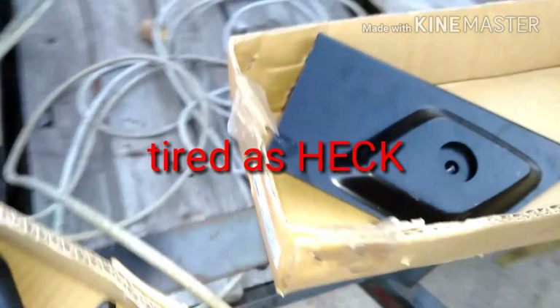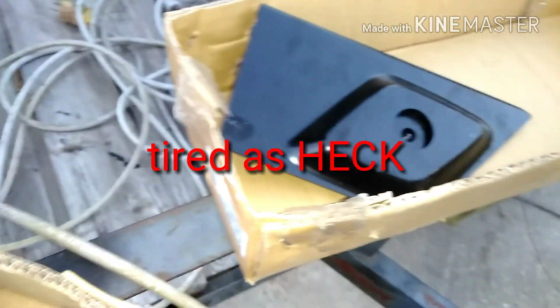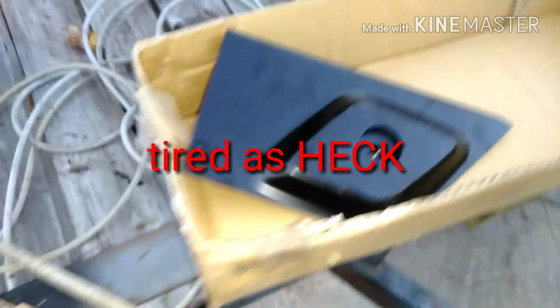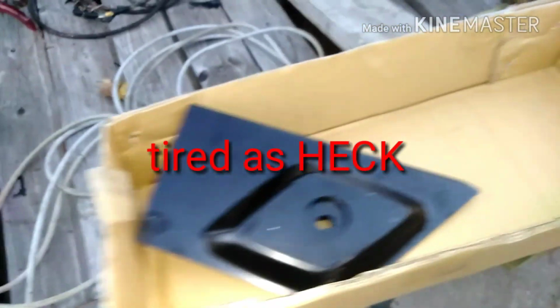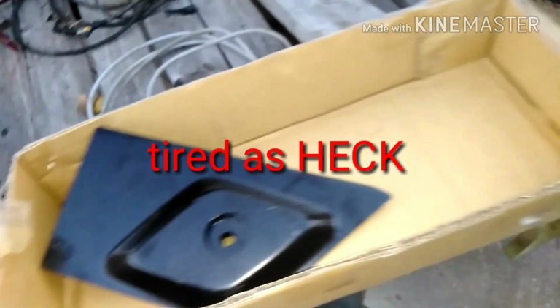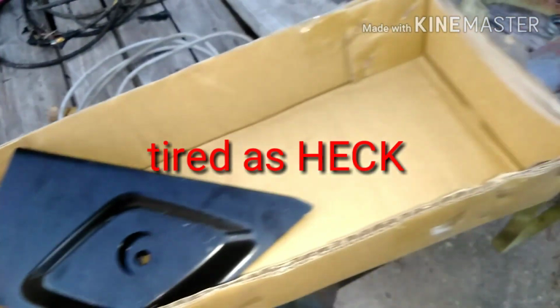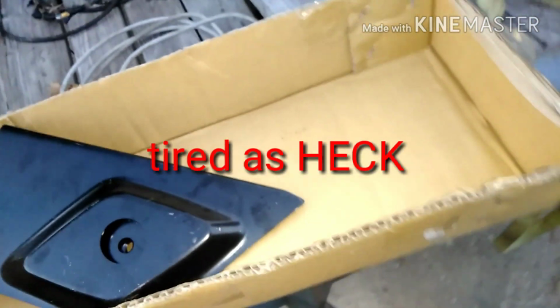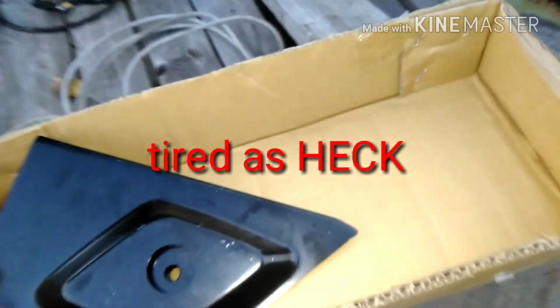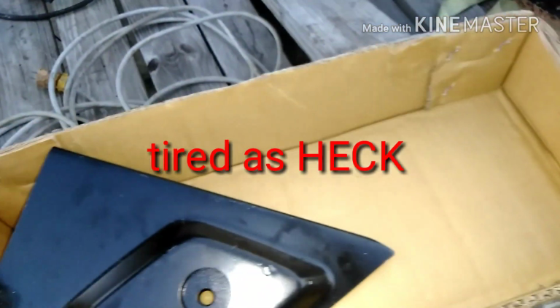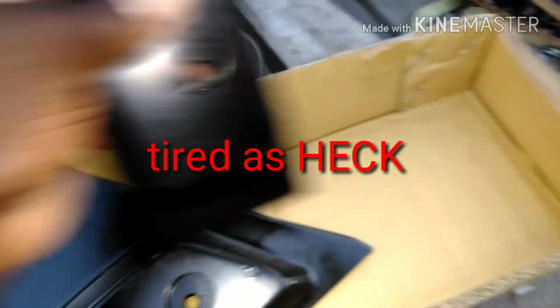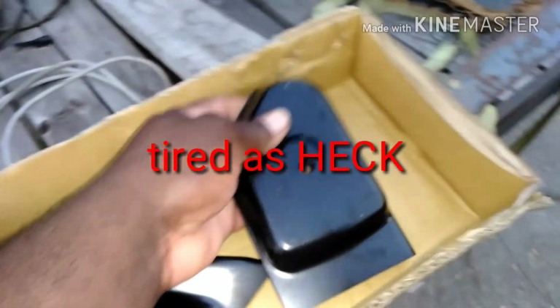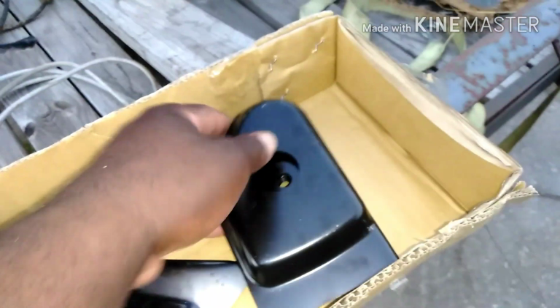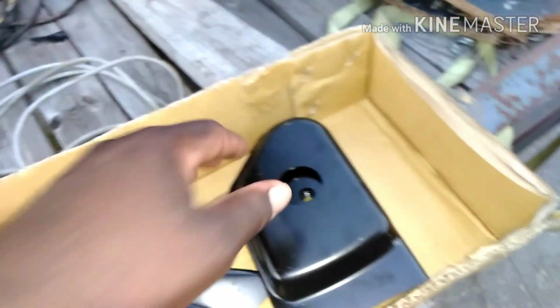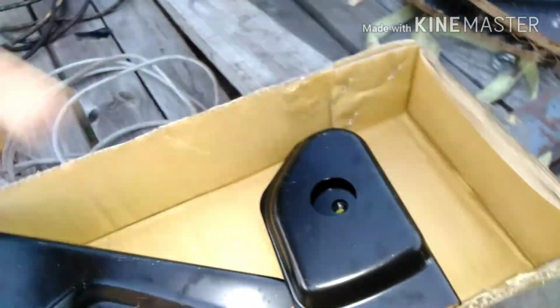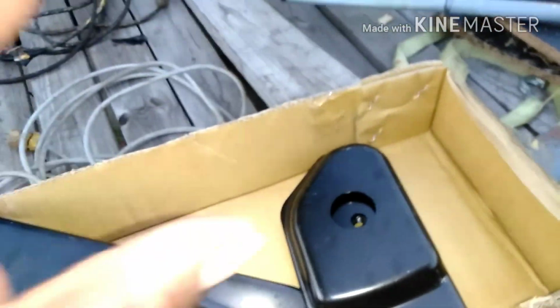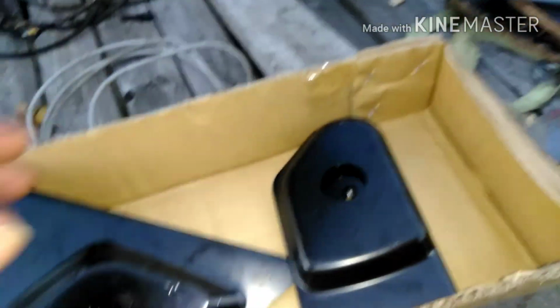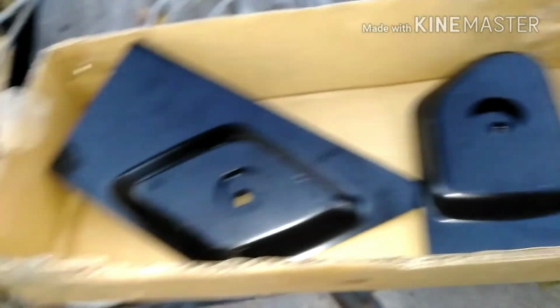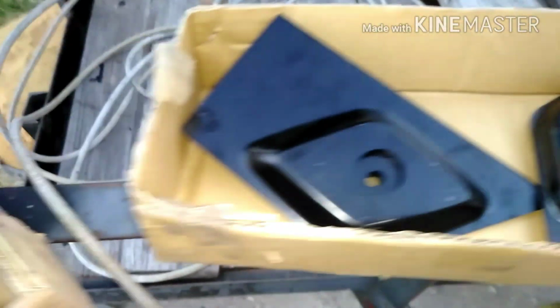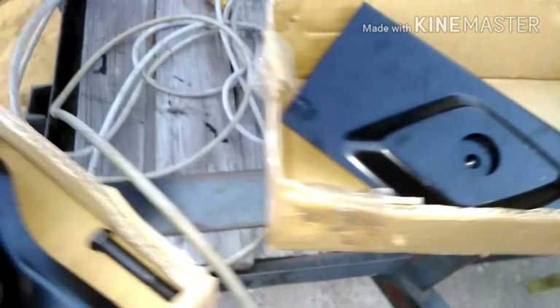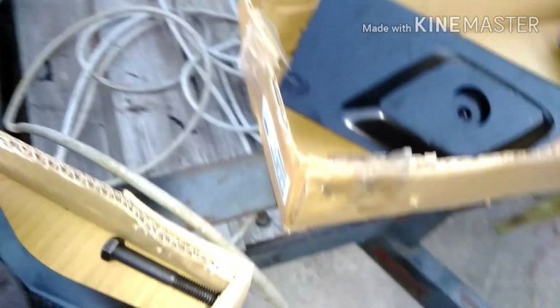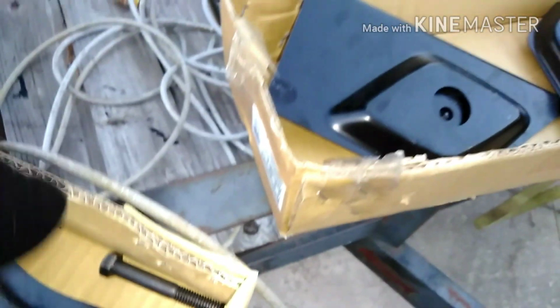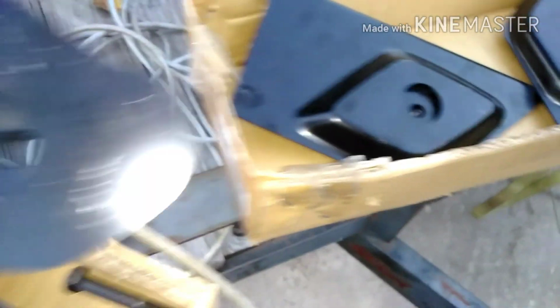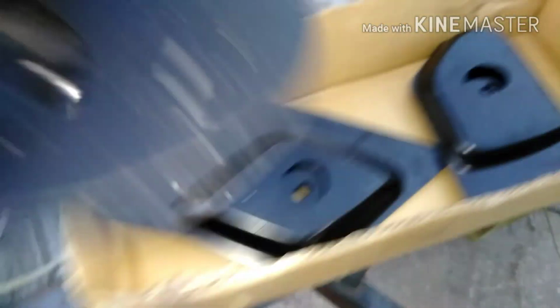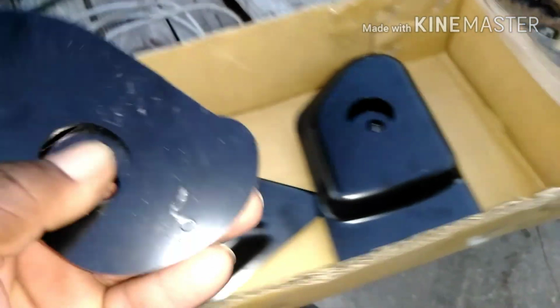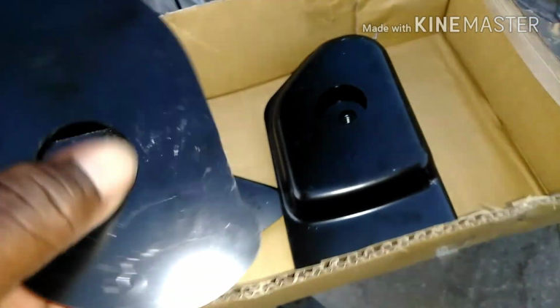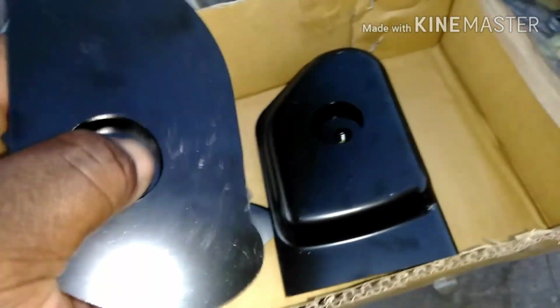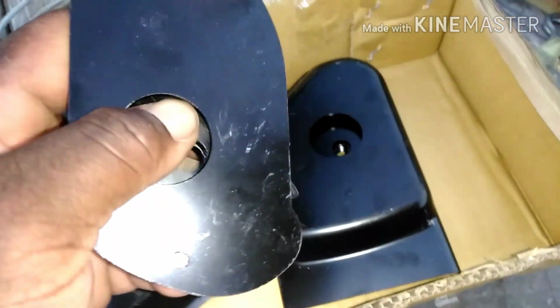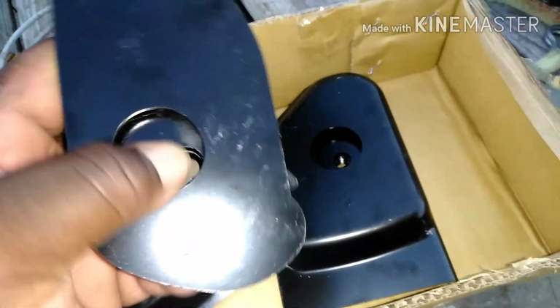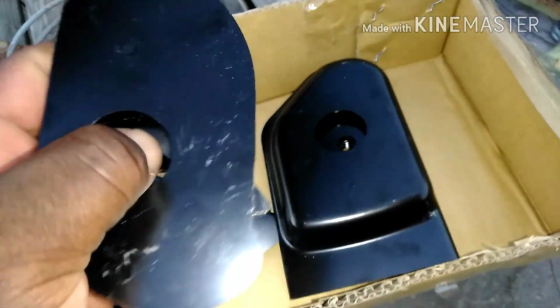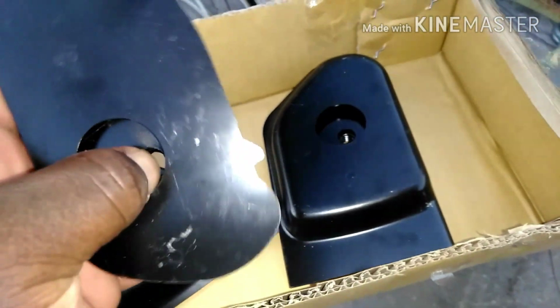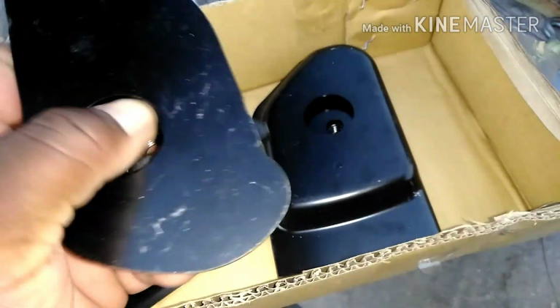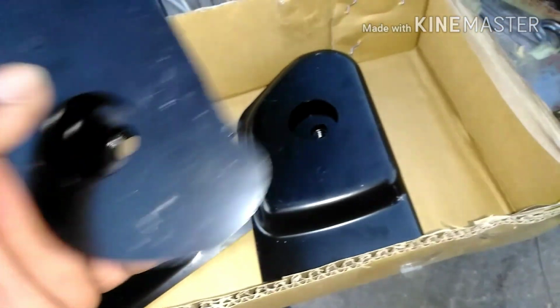These are the four mounts back in the trunk area, right below the trunk area — the four mounts on the Regal. They ride it out on the Regal.